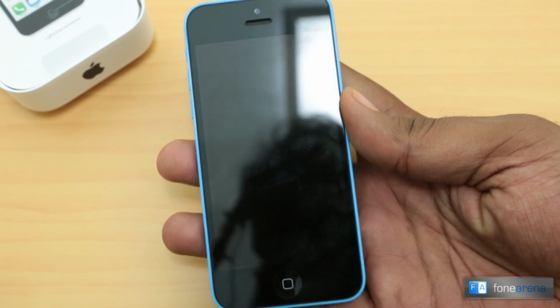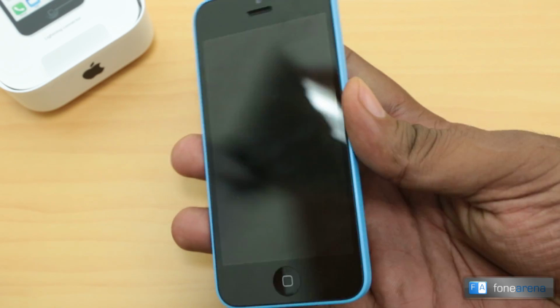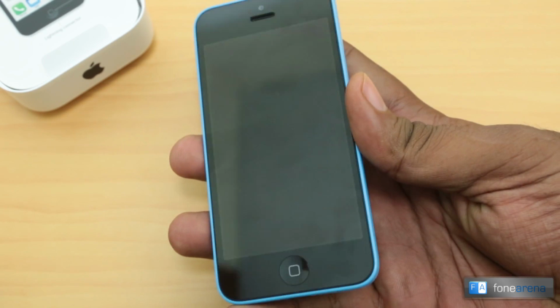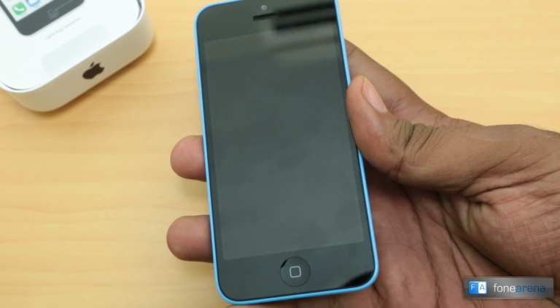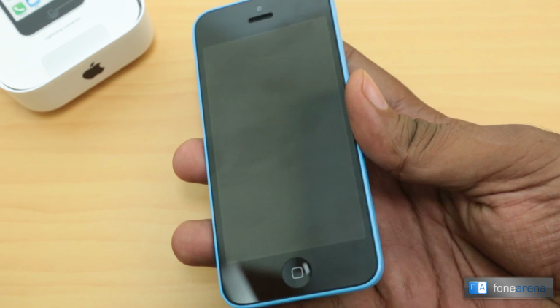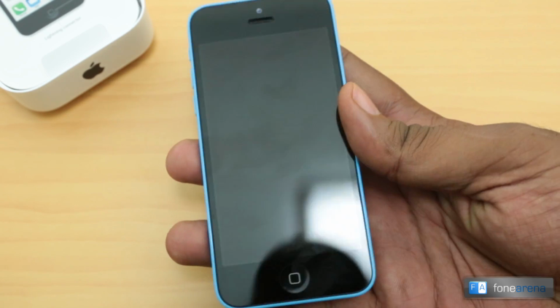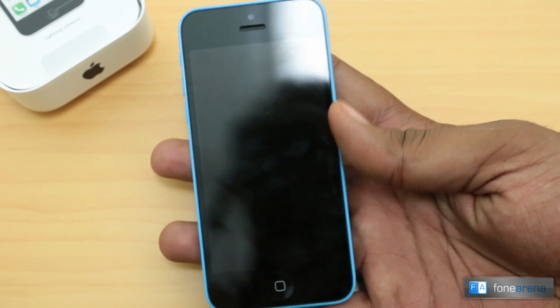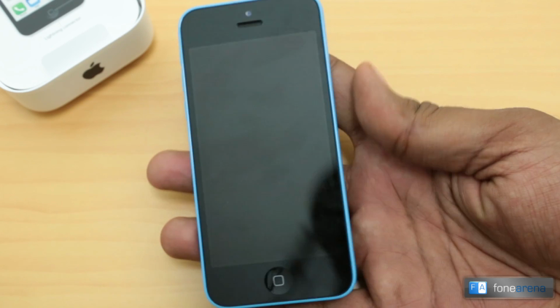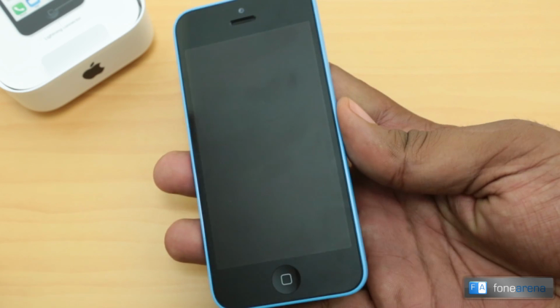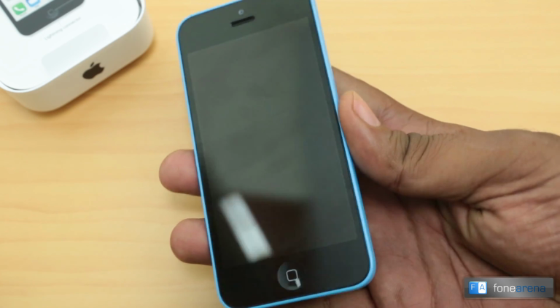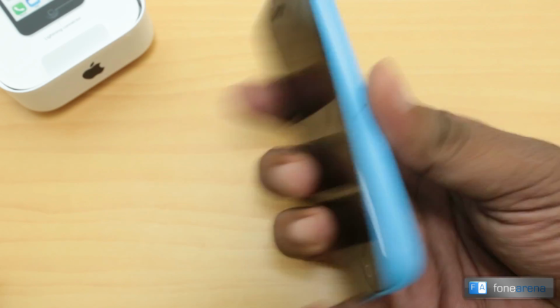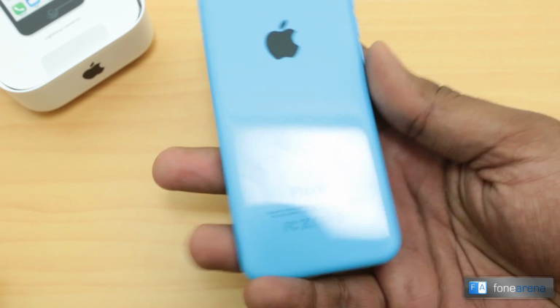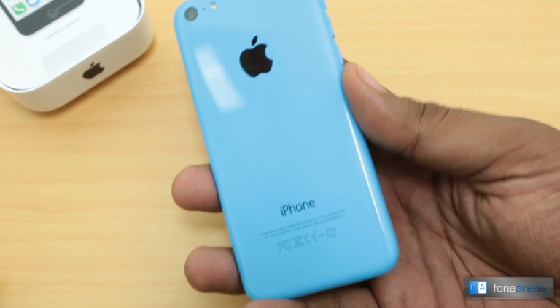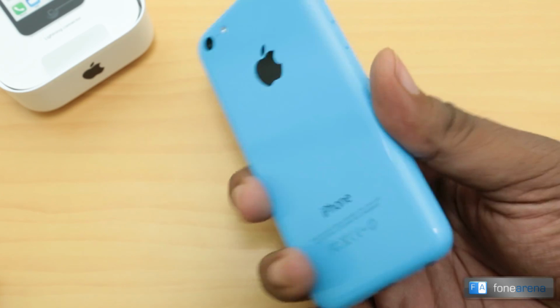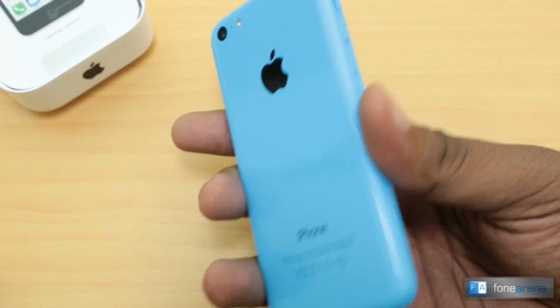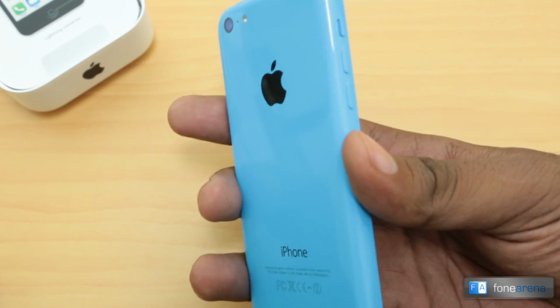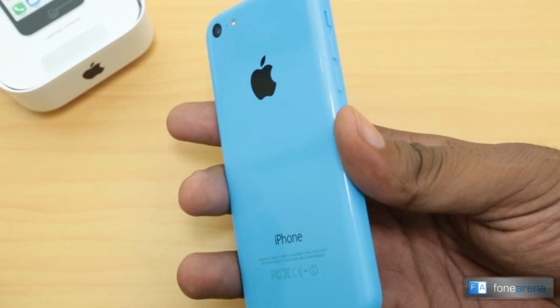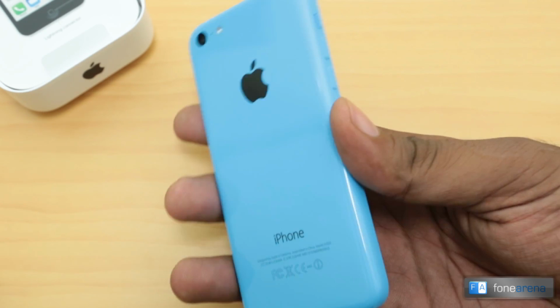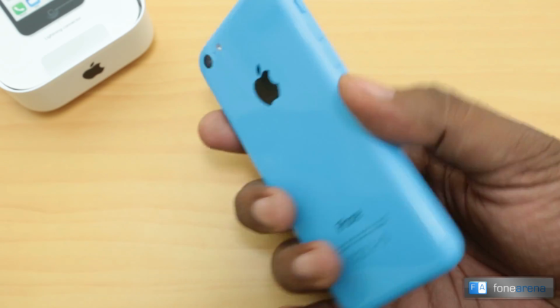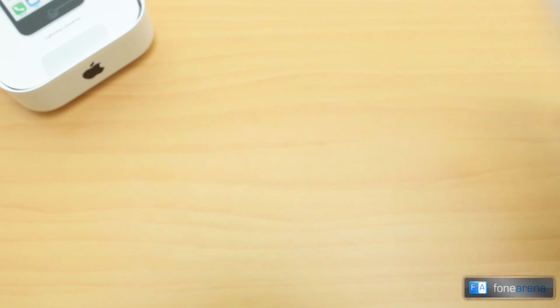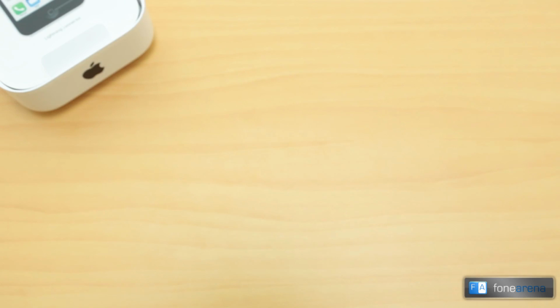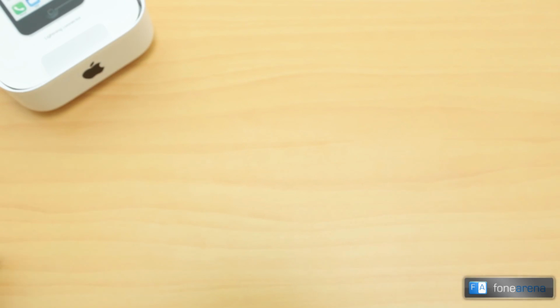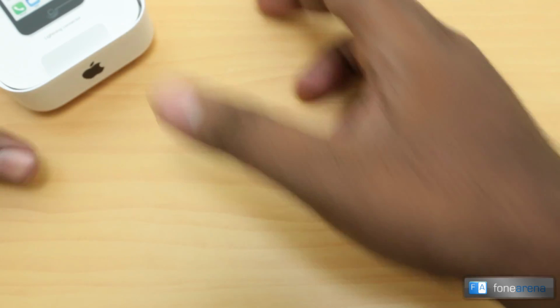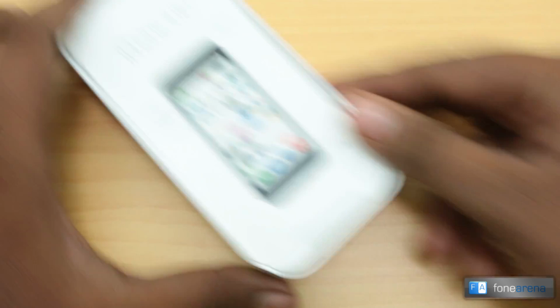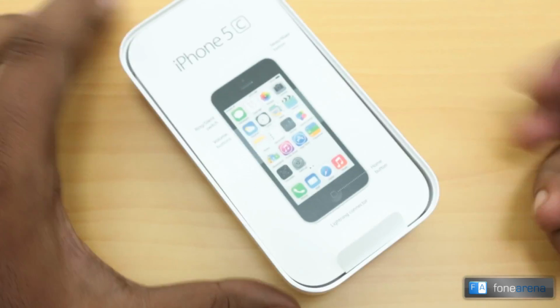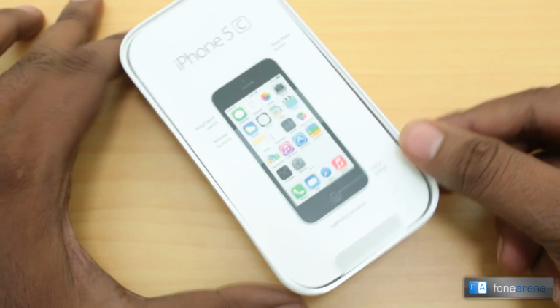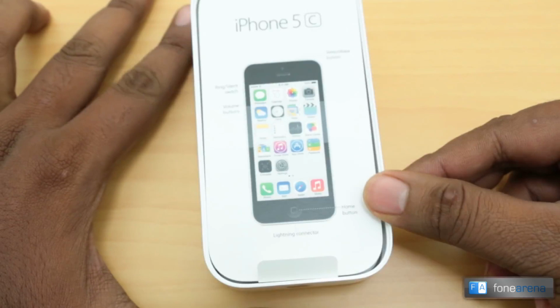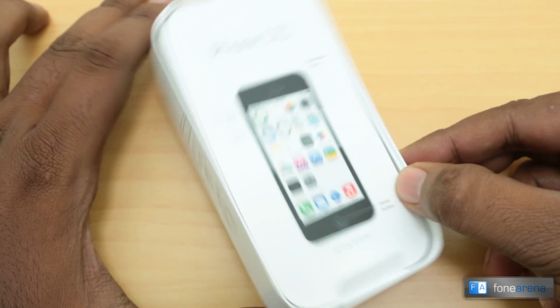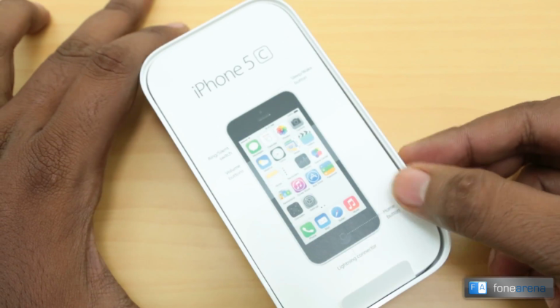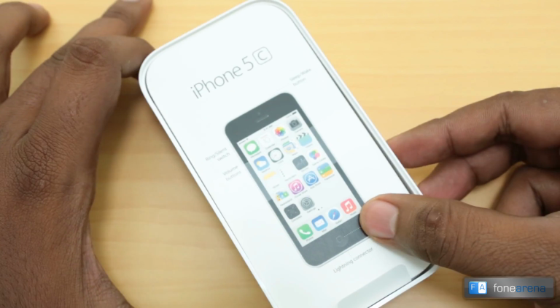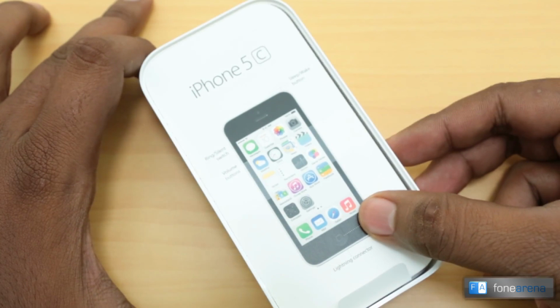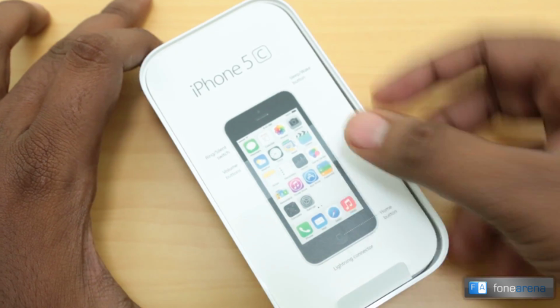The iPhone 5c has literally the same specifications as the iPhone 5. We will take a look at the iPhone 5c in depth, but before that let's go through the box contents as we always do.